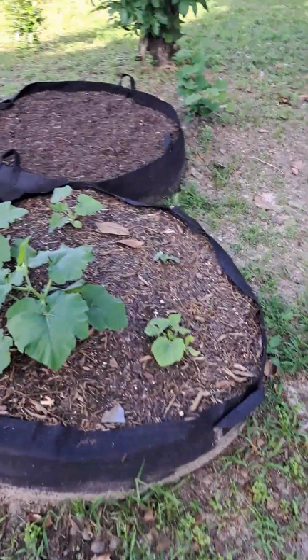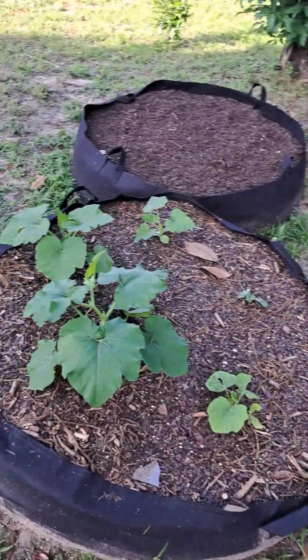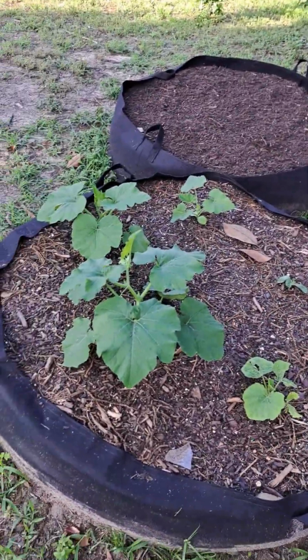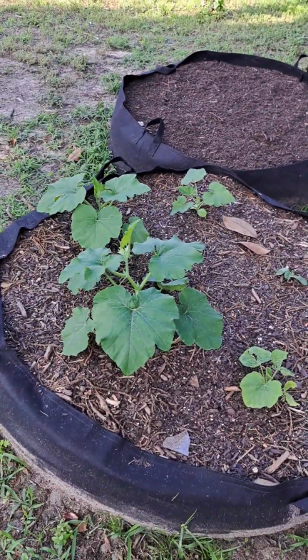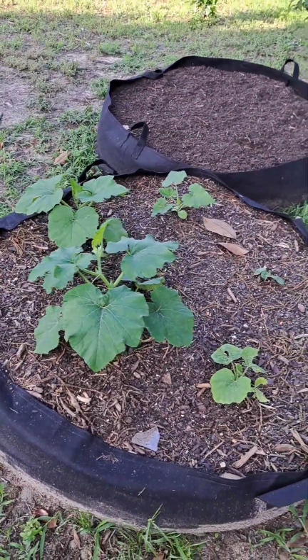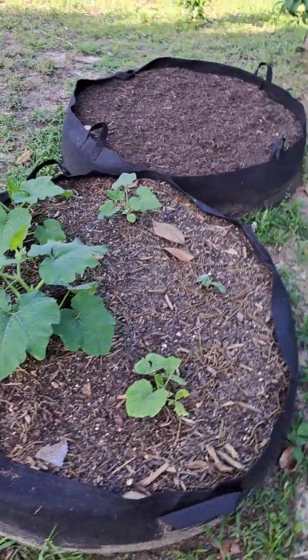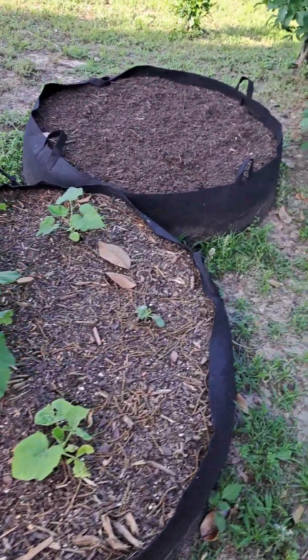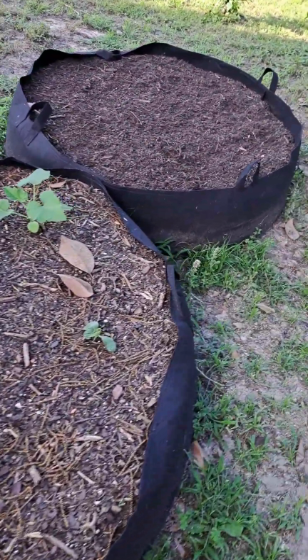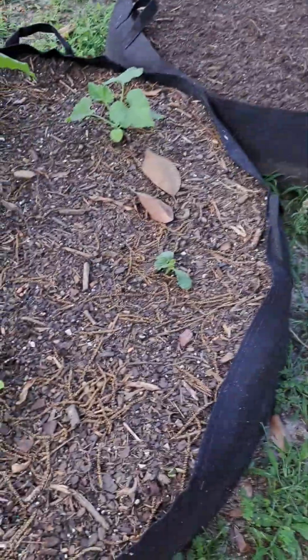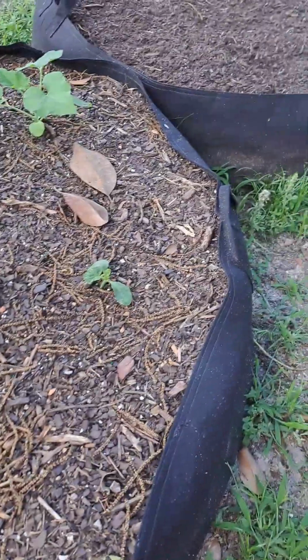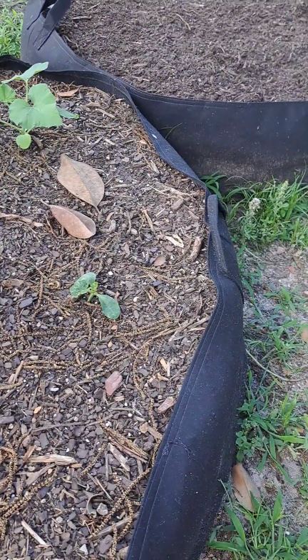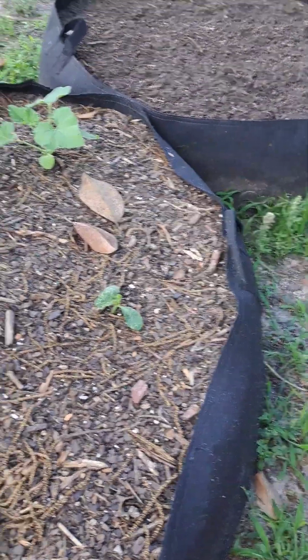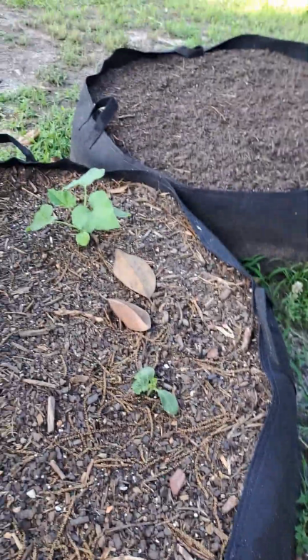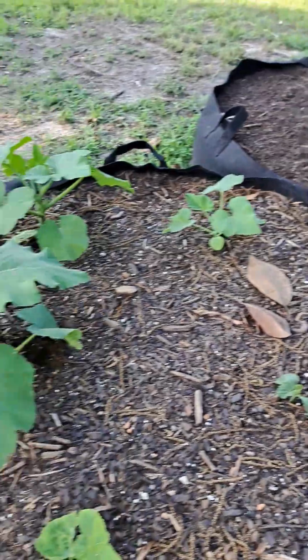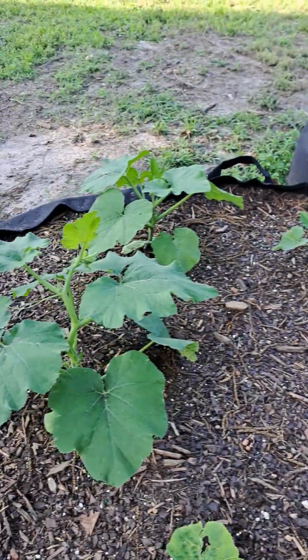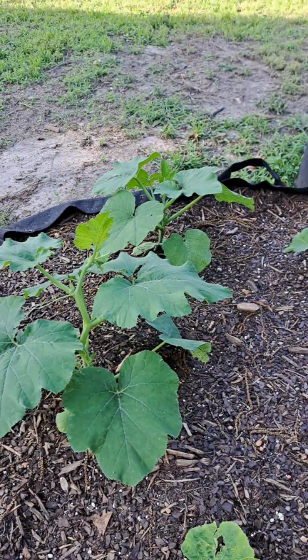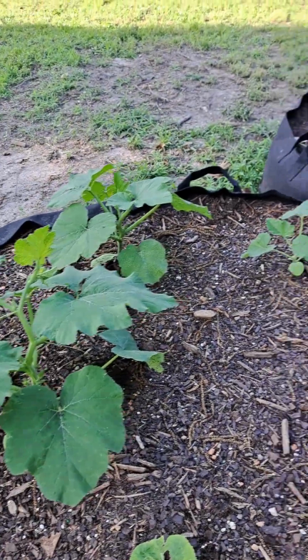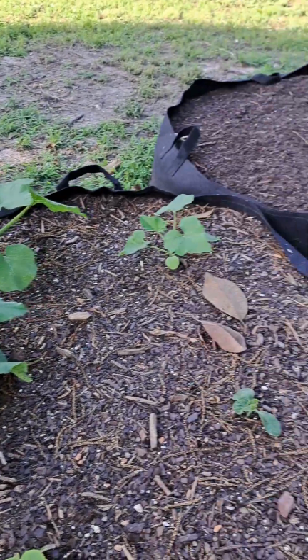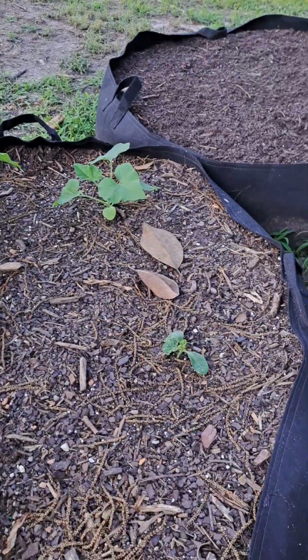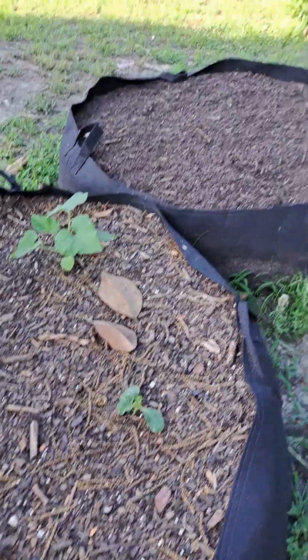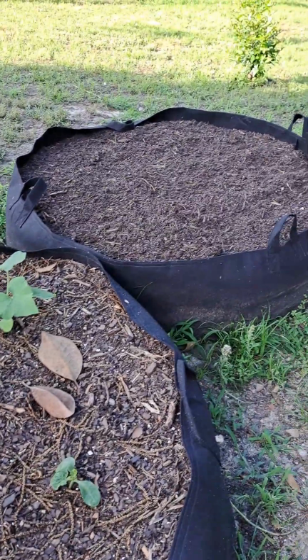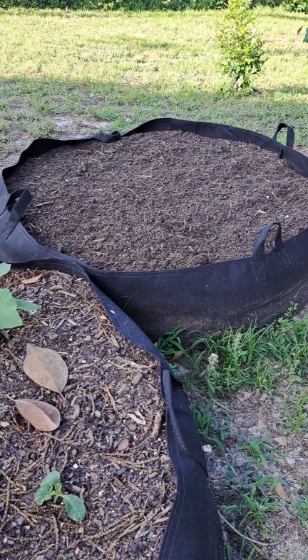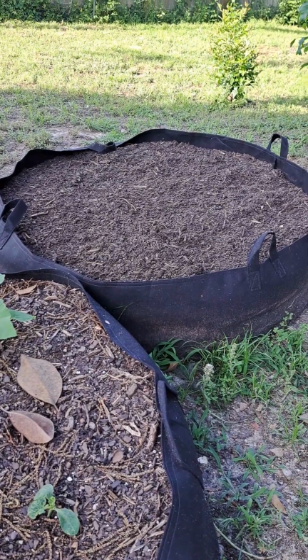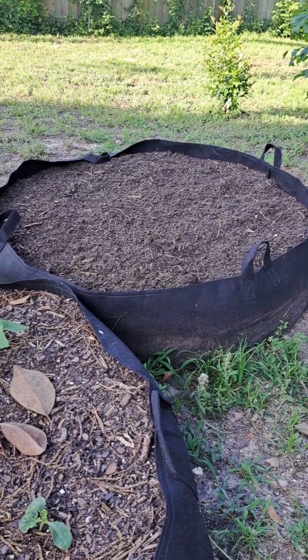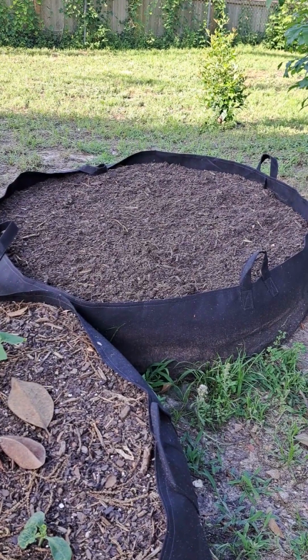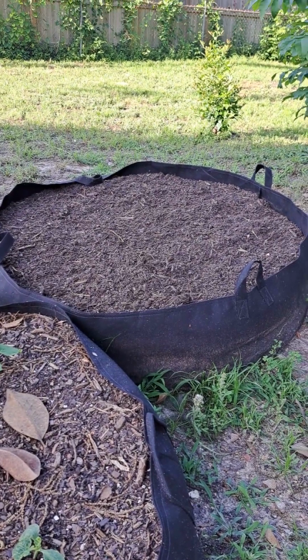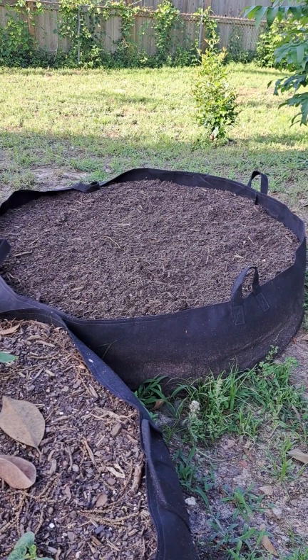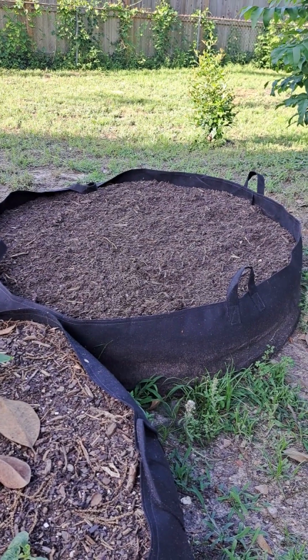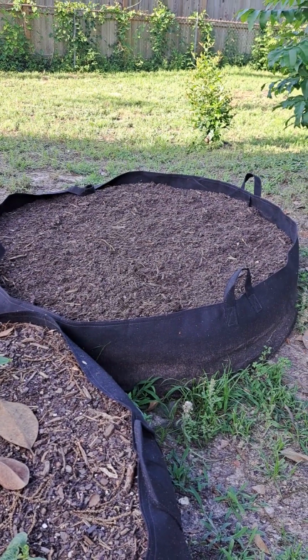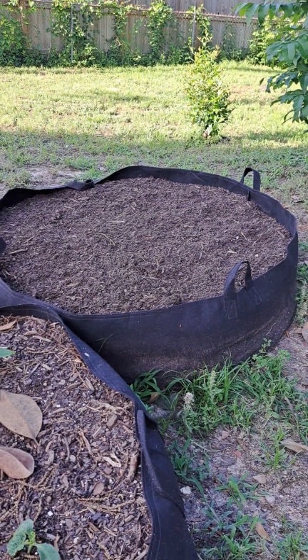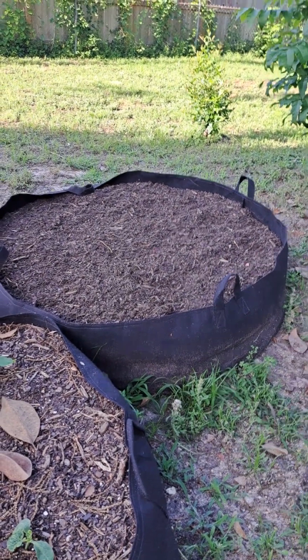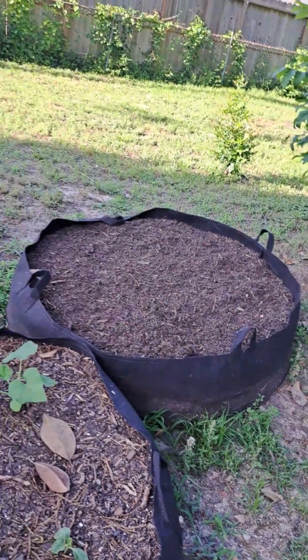And we have pumpkins. These two are not doing as good; these obviously took off. We're going to do some more pumpkins there, or maybe watermelons — not sure yet.